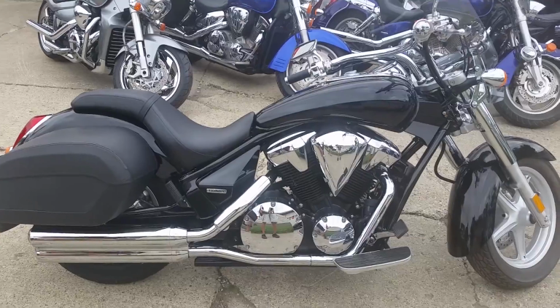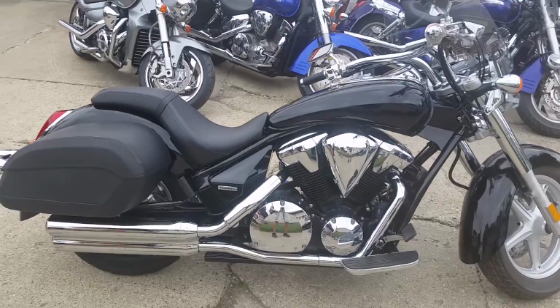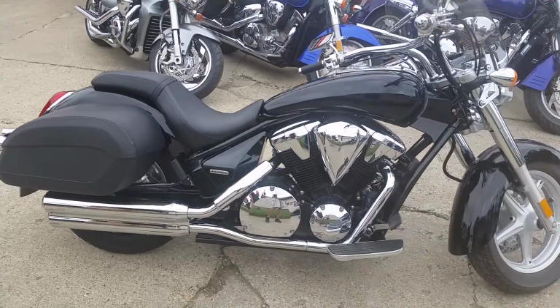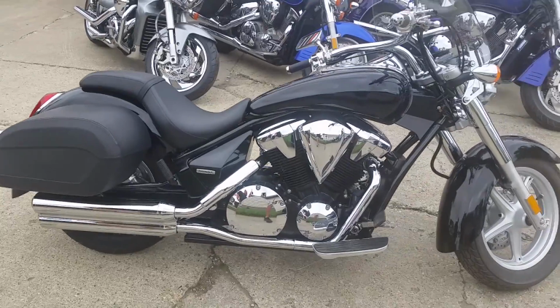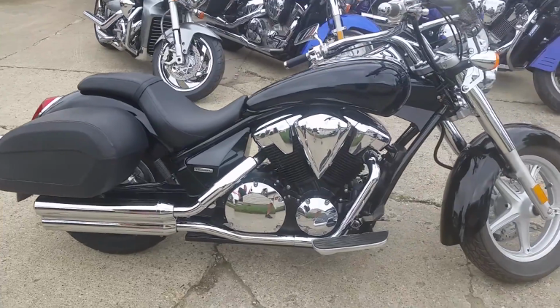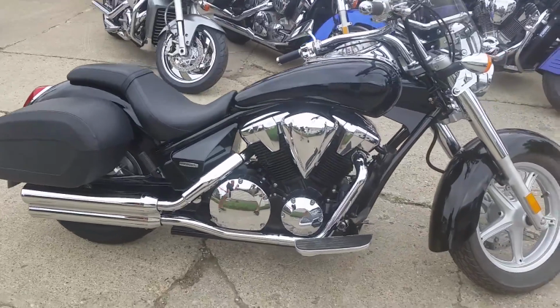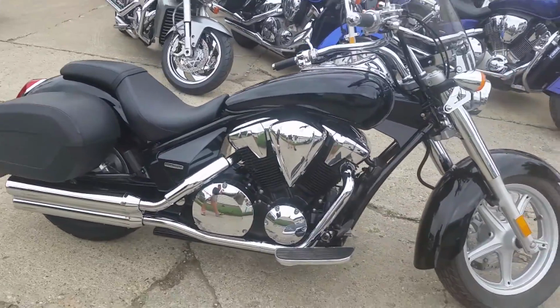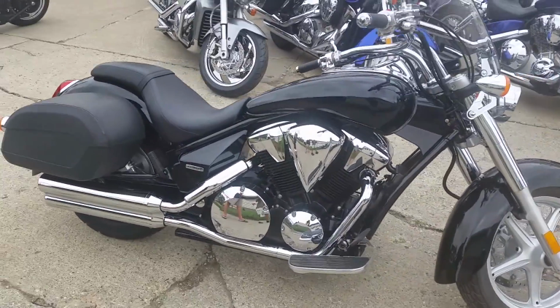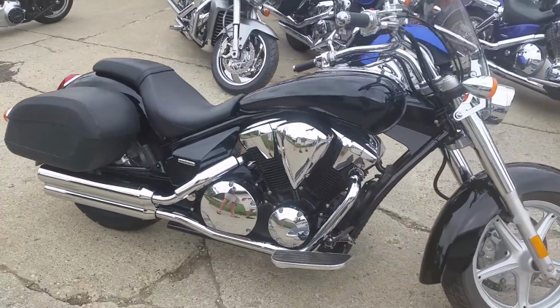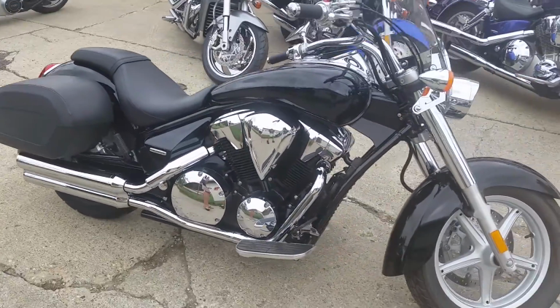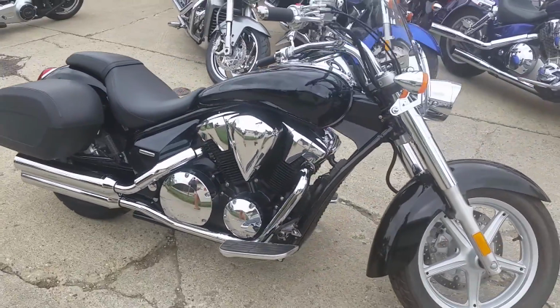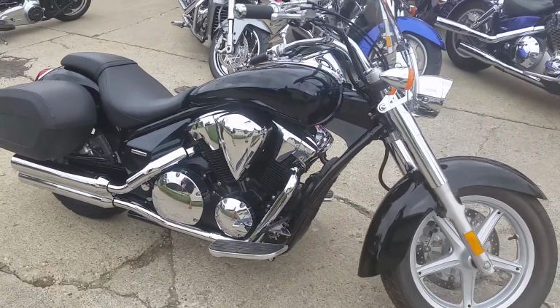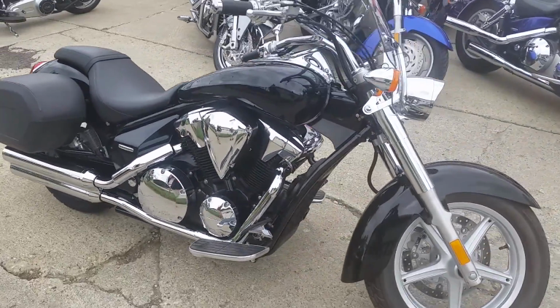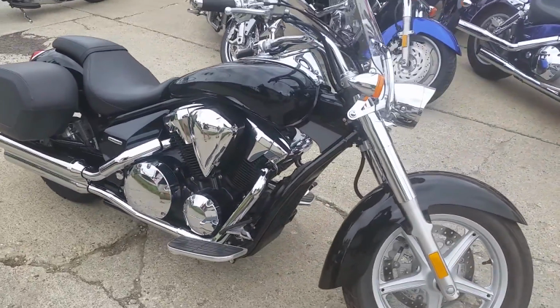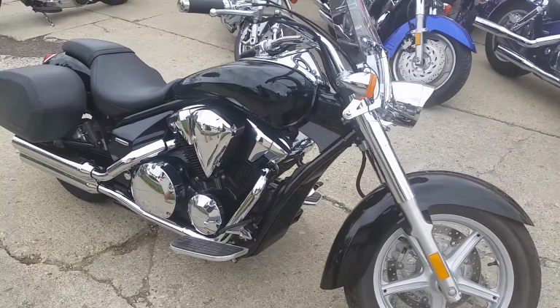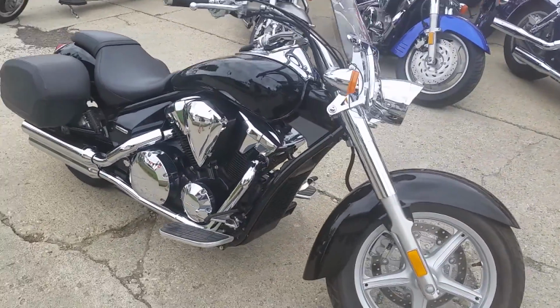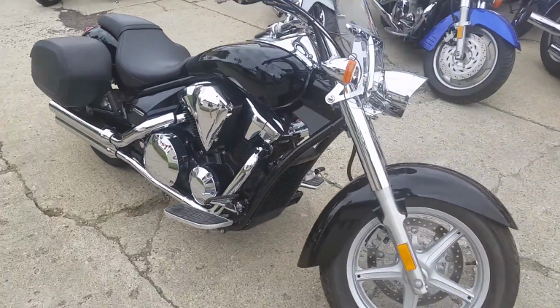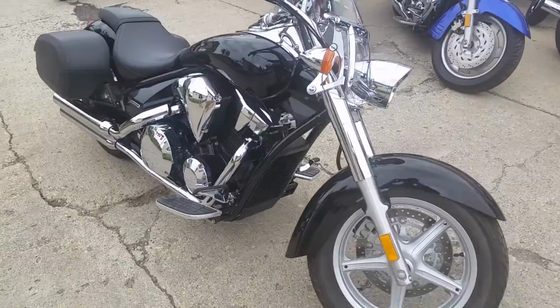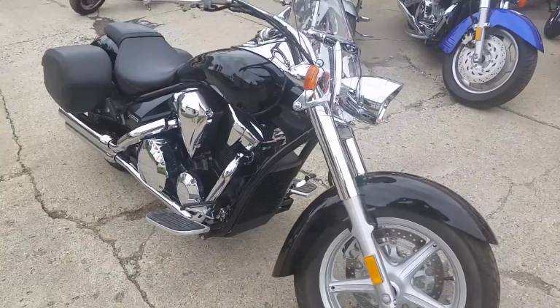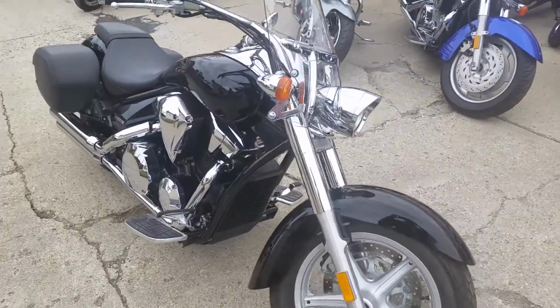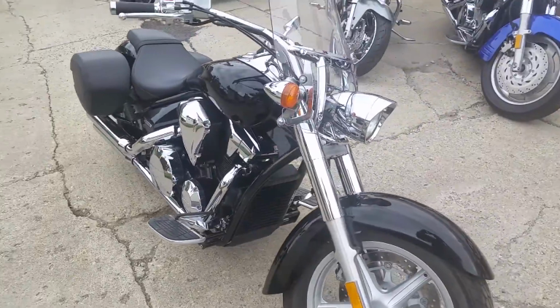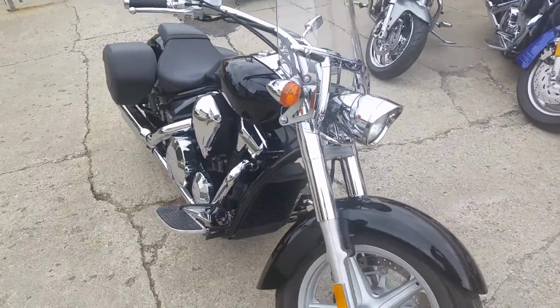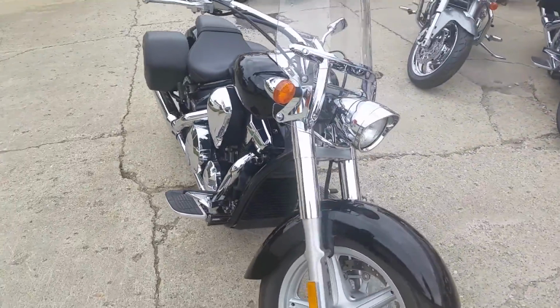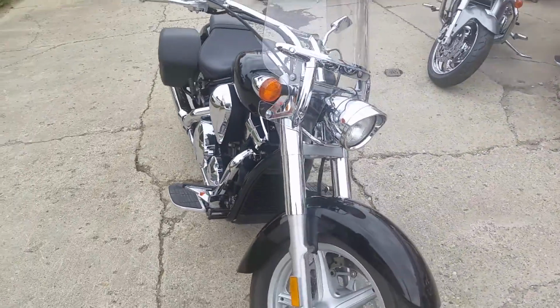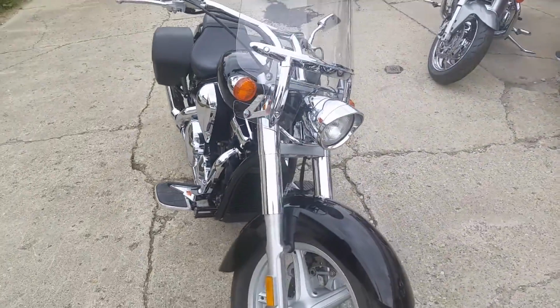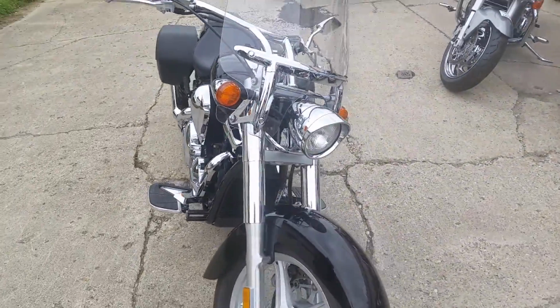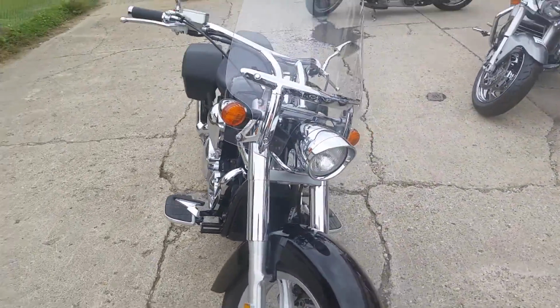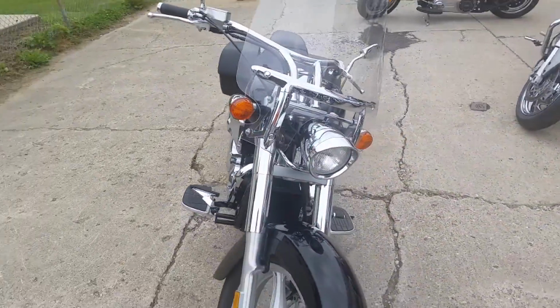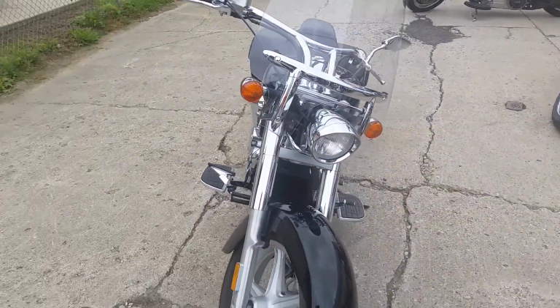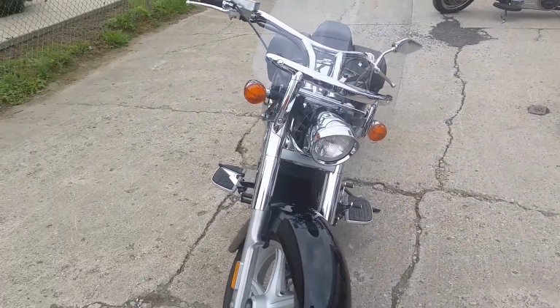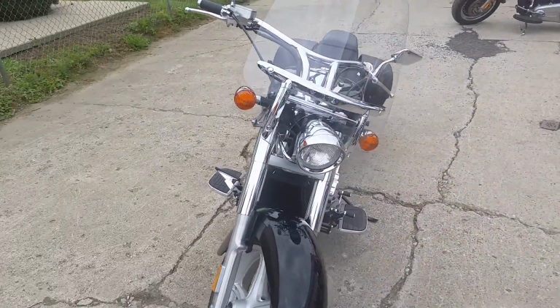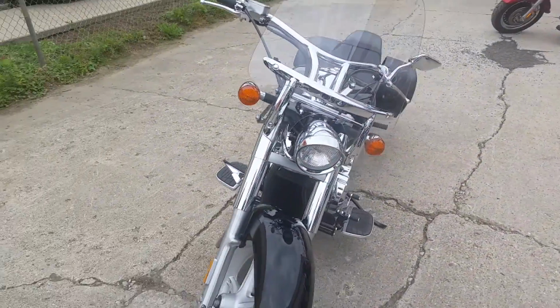Today at Approval Powersports, we got a 2010 Honda Interstate 1300cc motorcycle for sale with only 4965 miles.